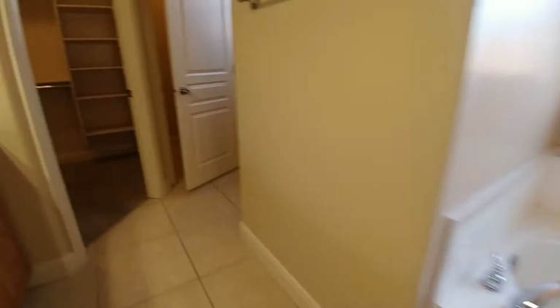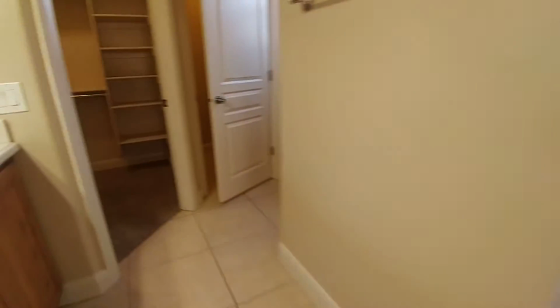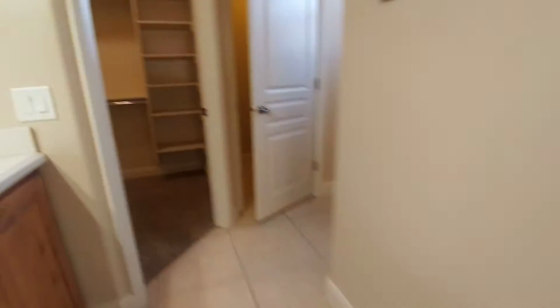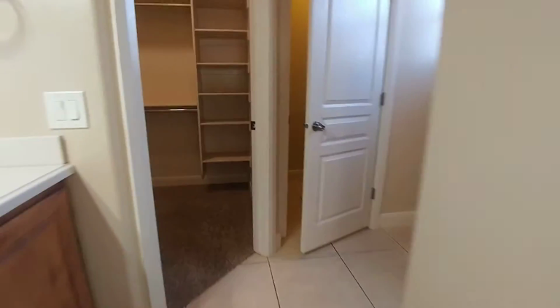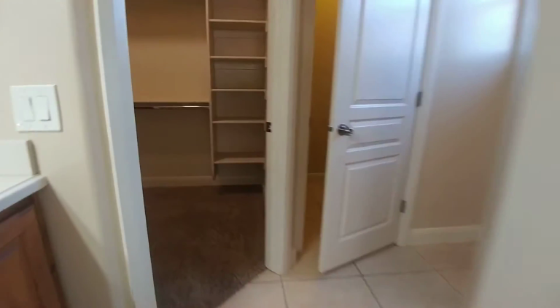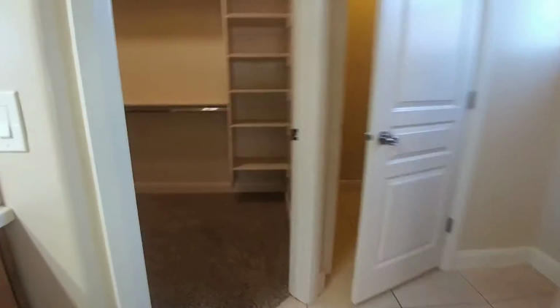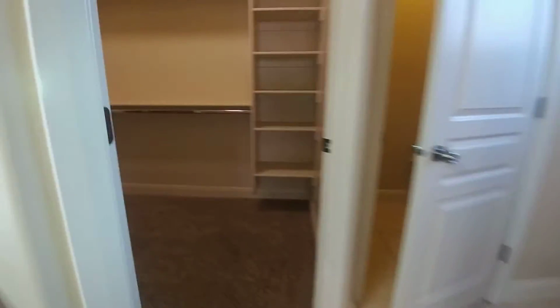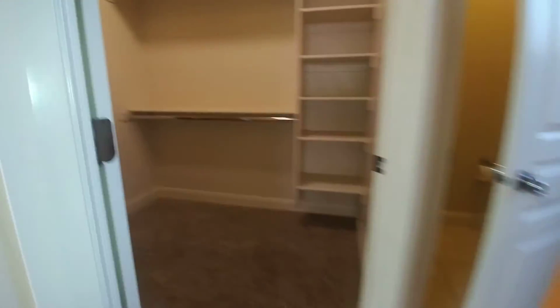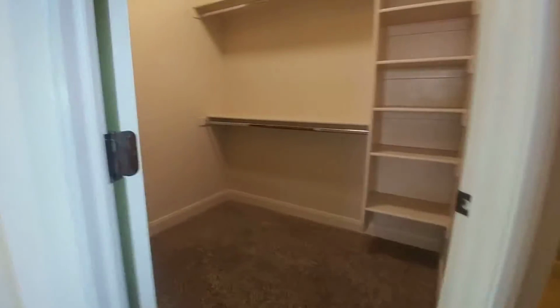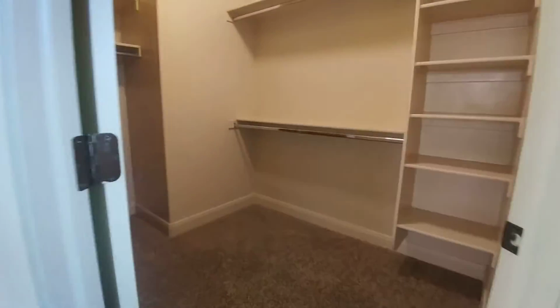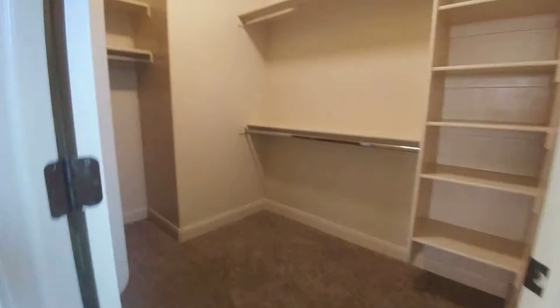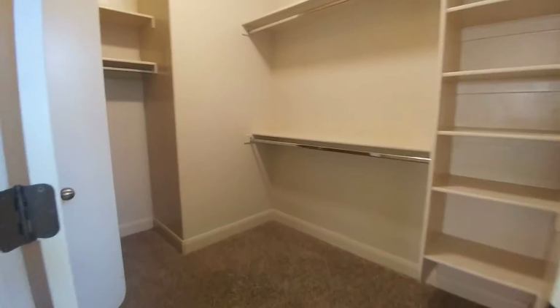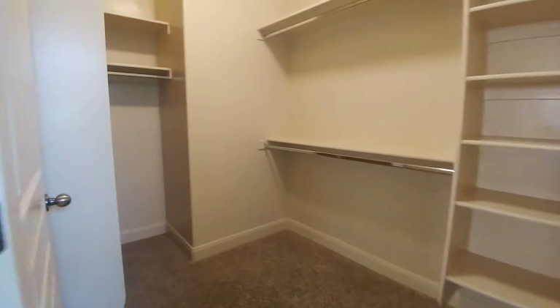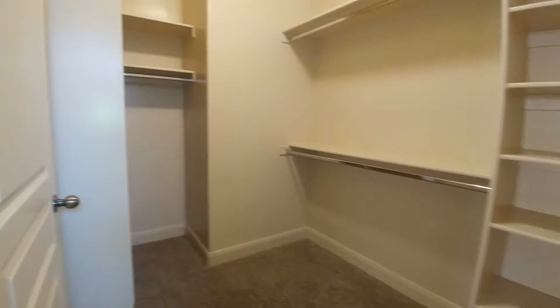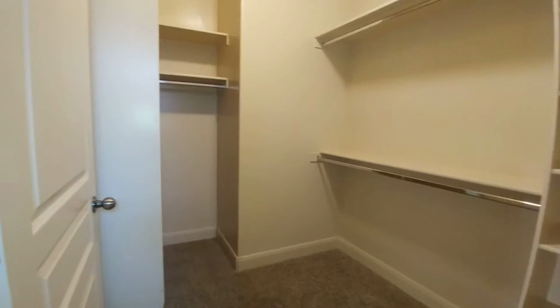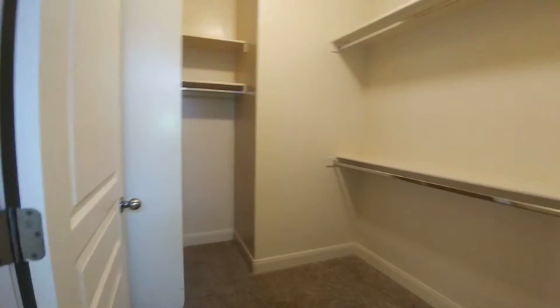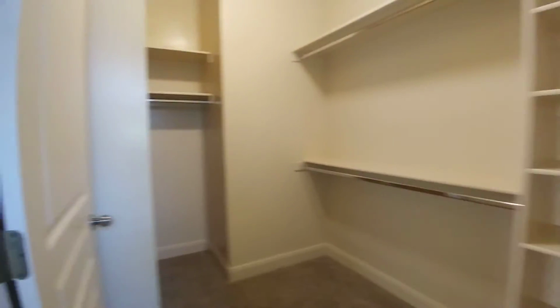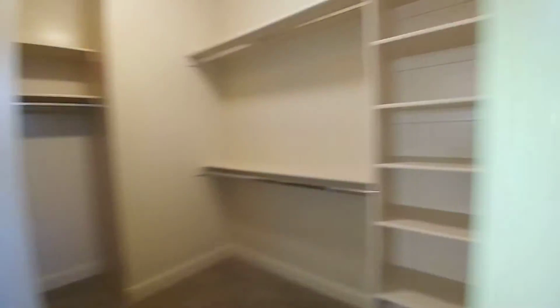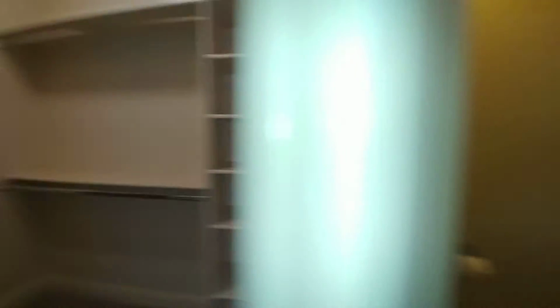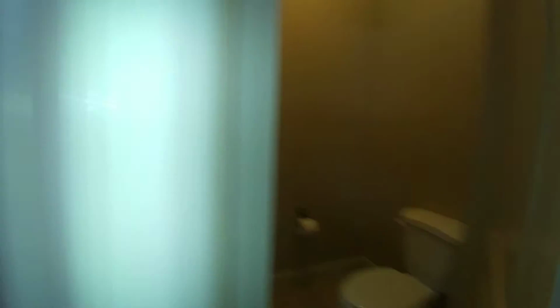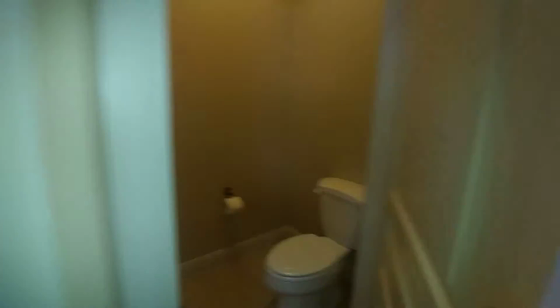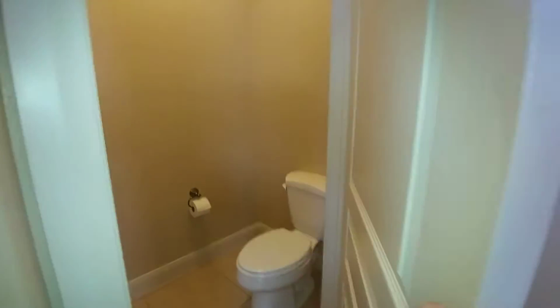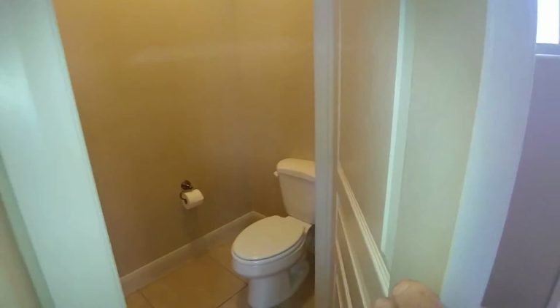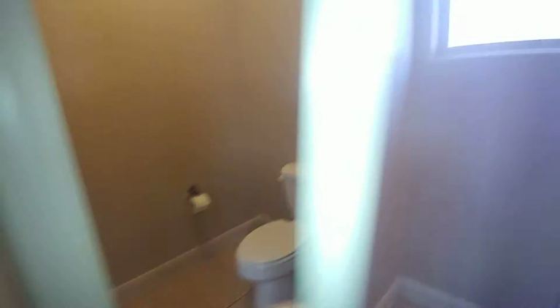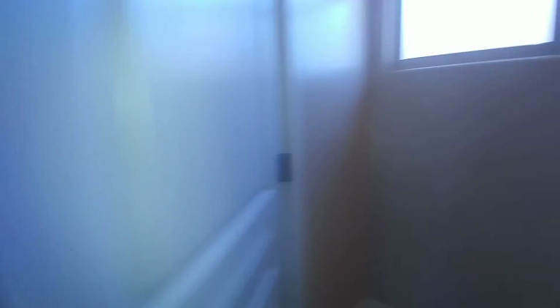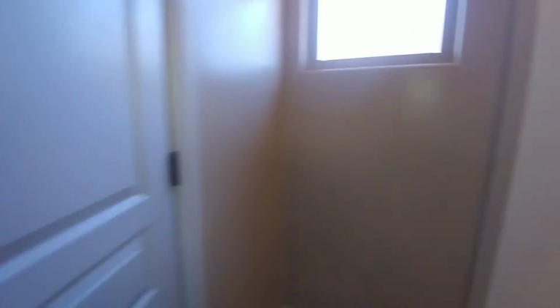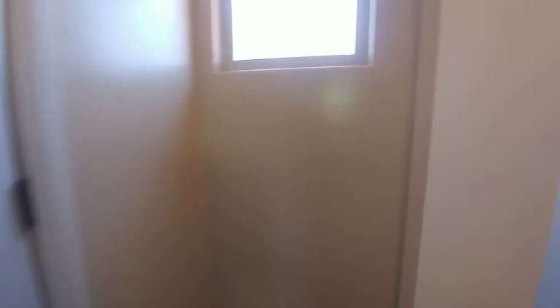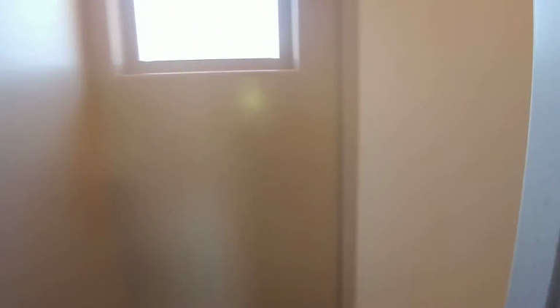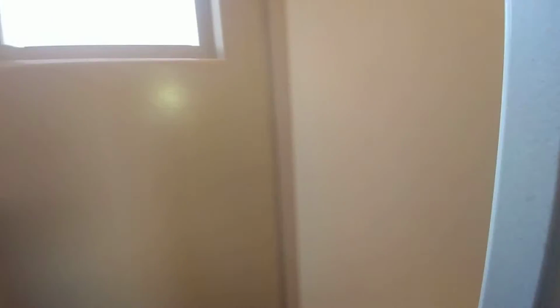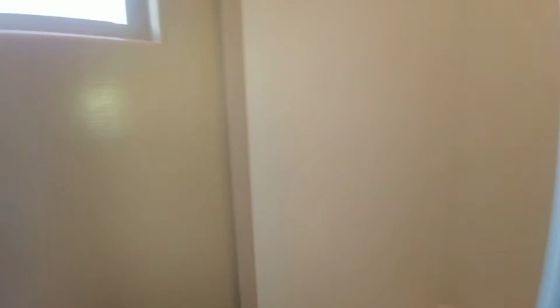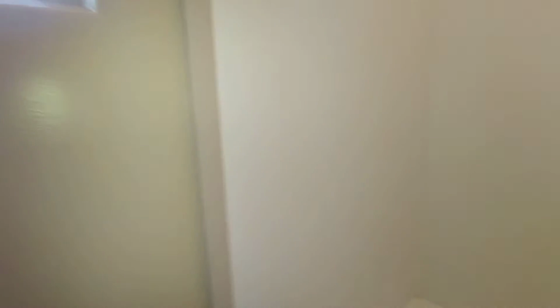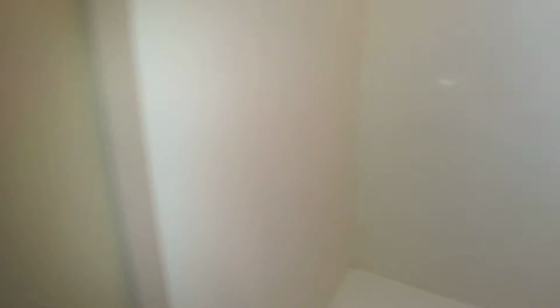There's a walk-in closet, a toilet room, and then a nice walk-in shower.